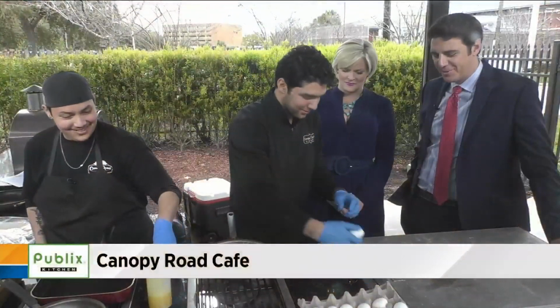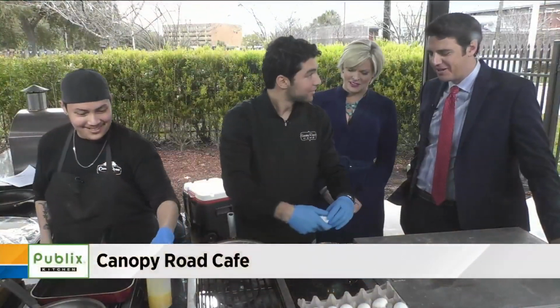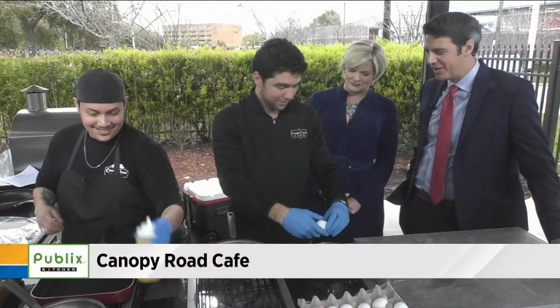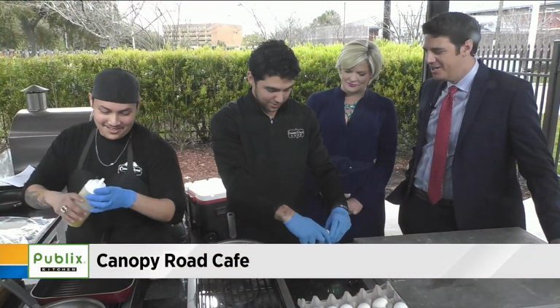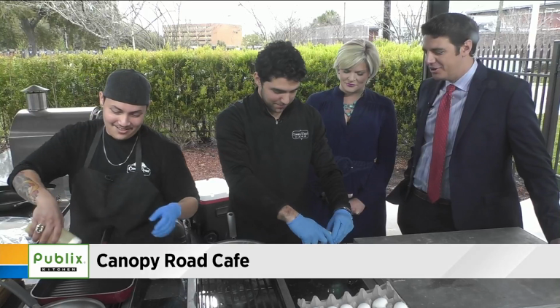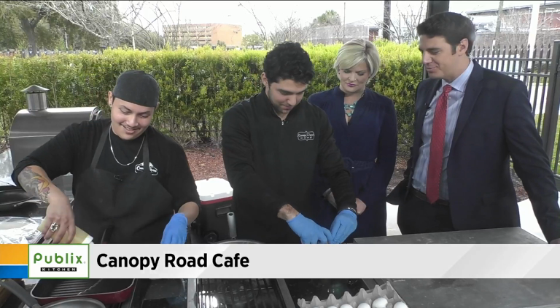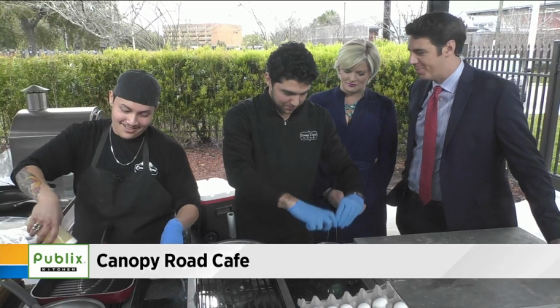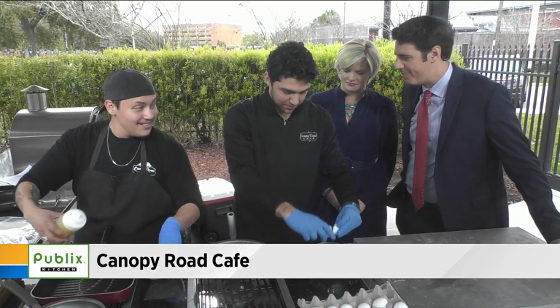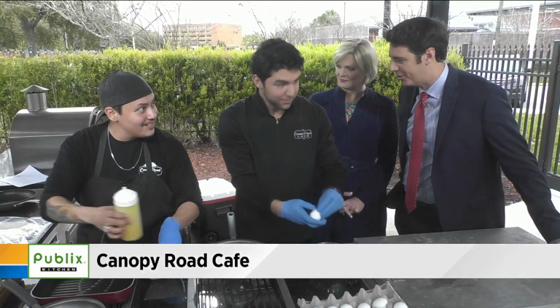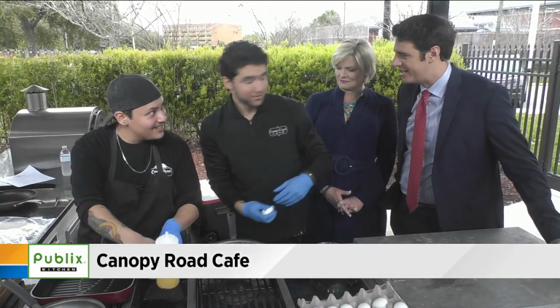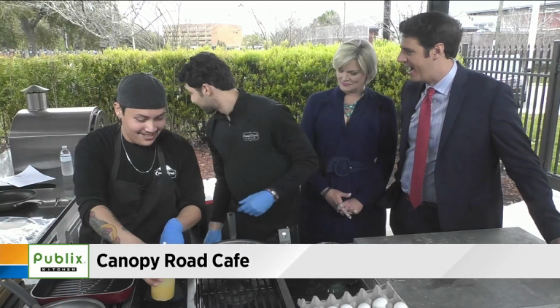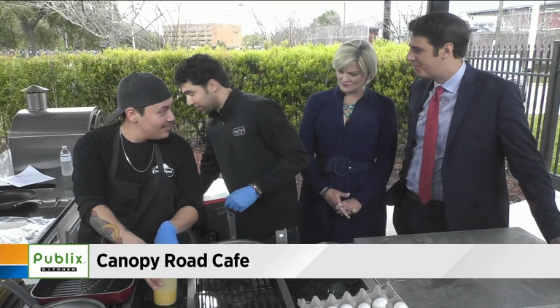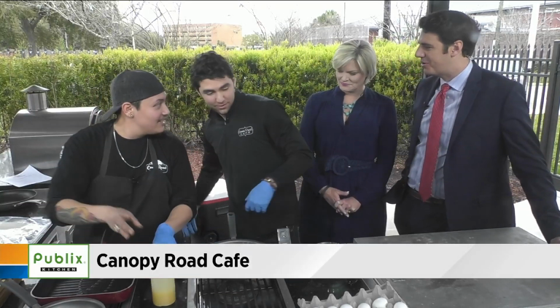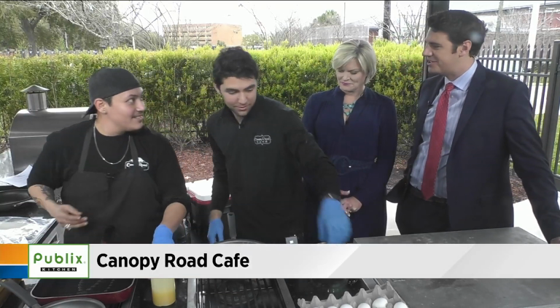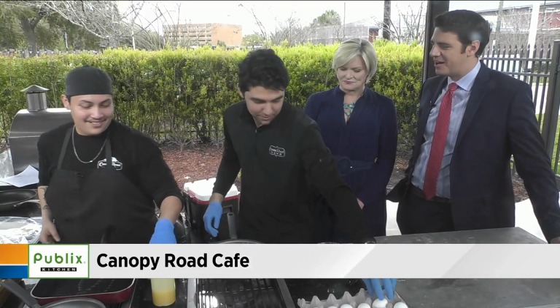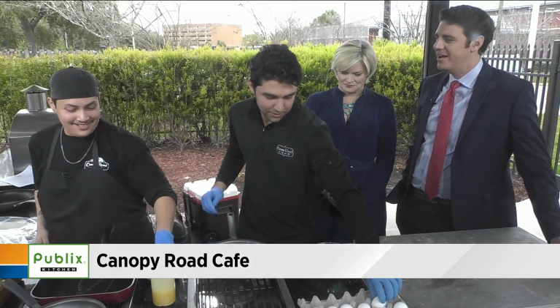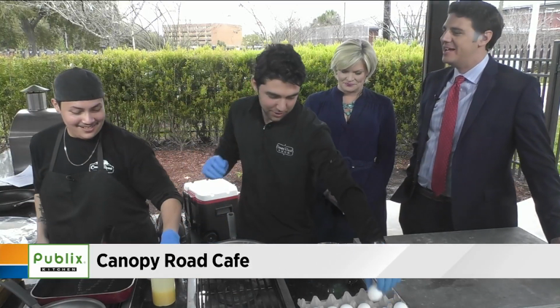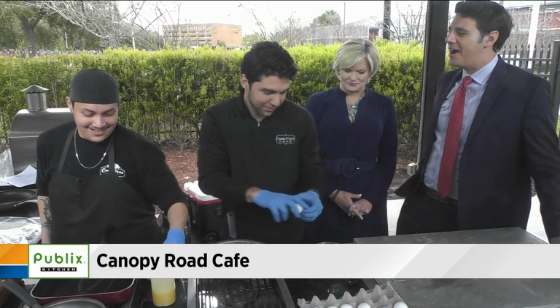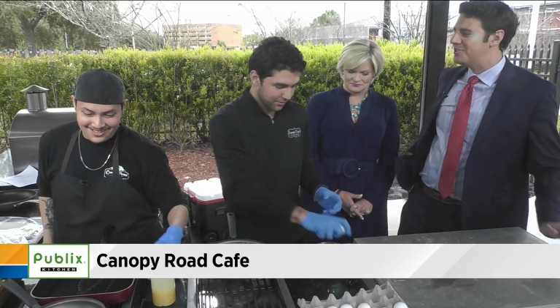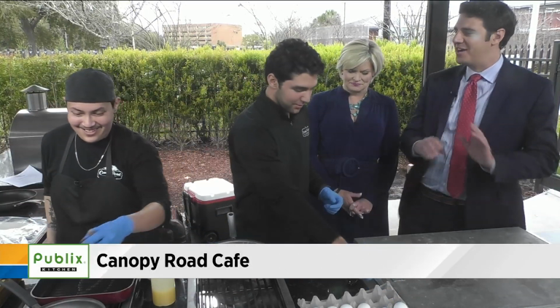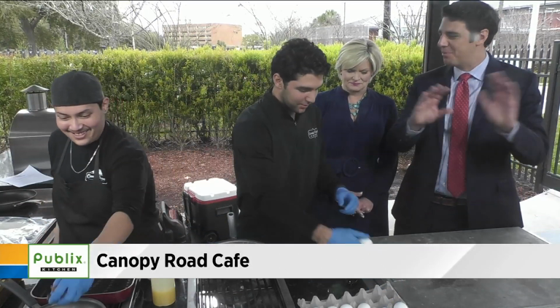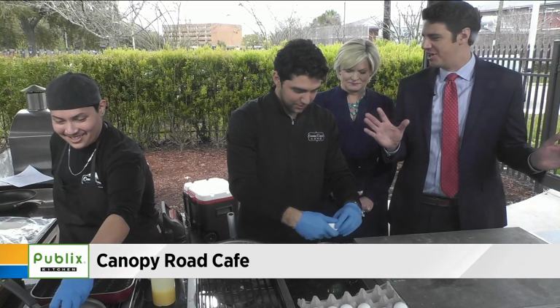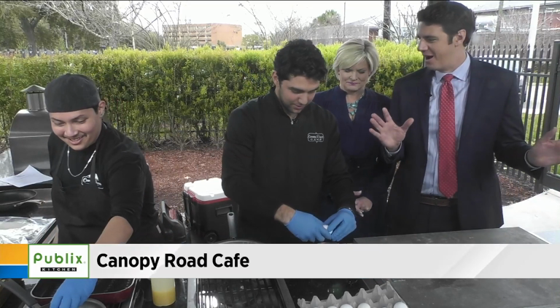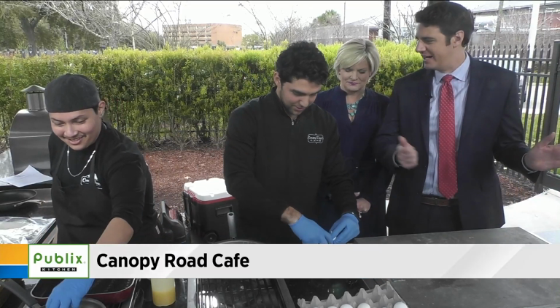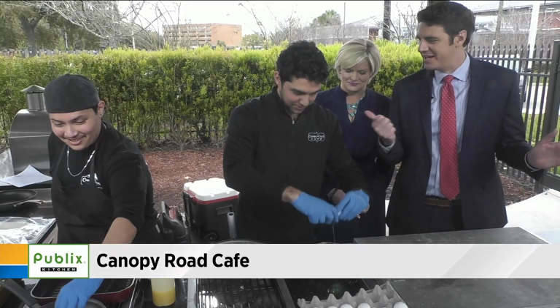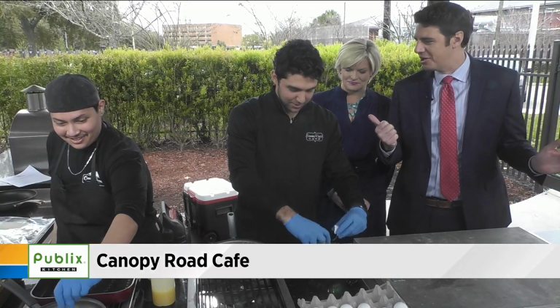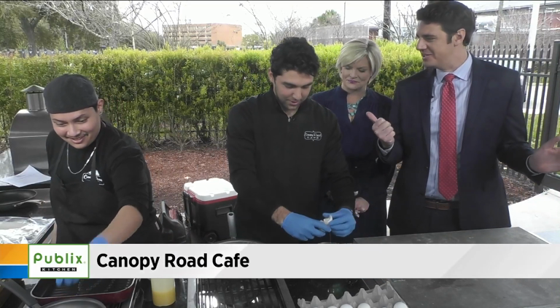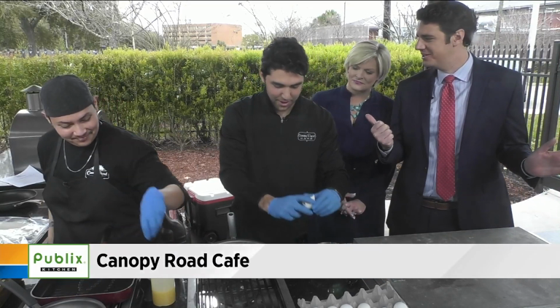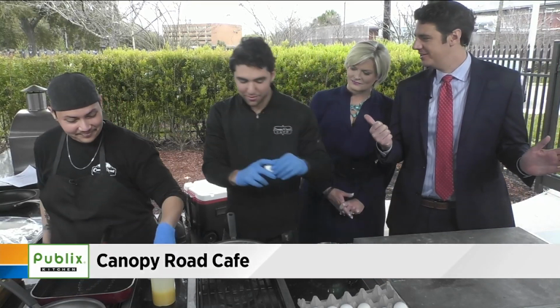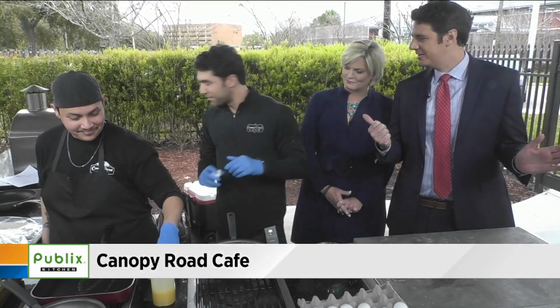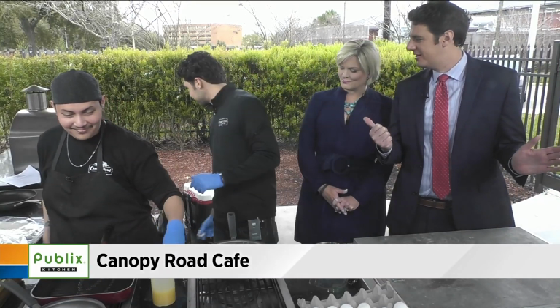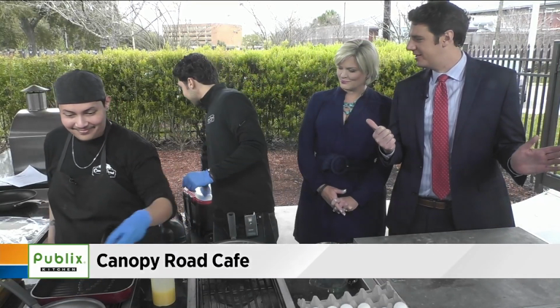We're super excited for you guys. You're super popular in Tallahassee — four locations there. Now you've decided to branch out, hit I-10, go east, down the pipeline.